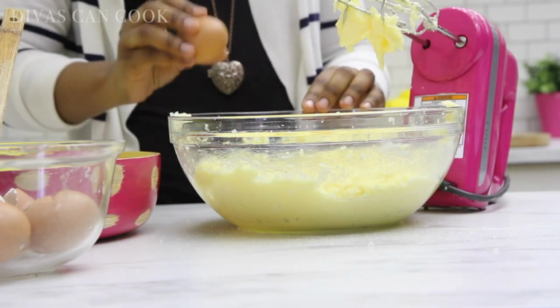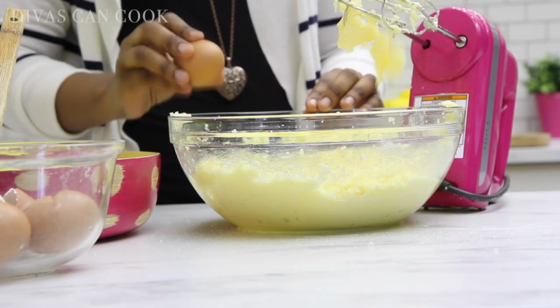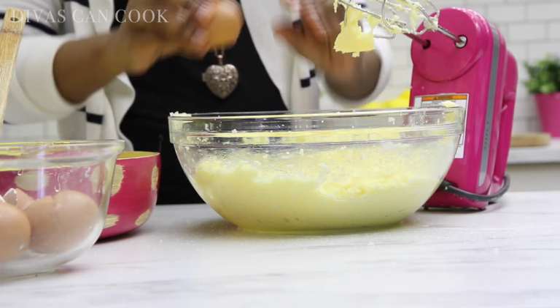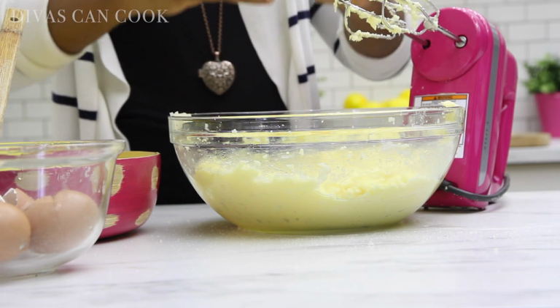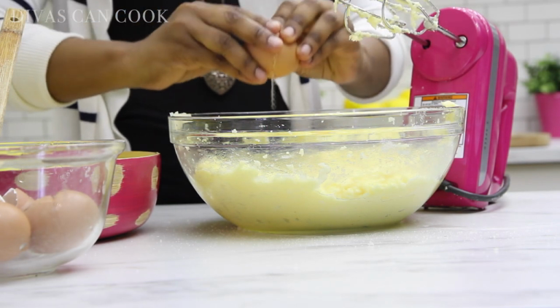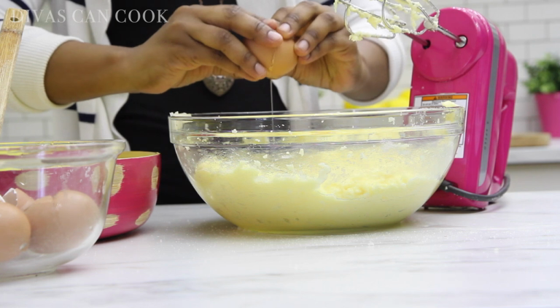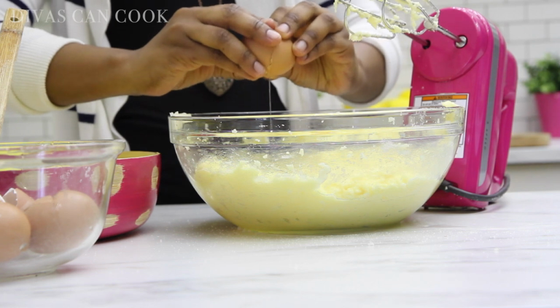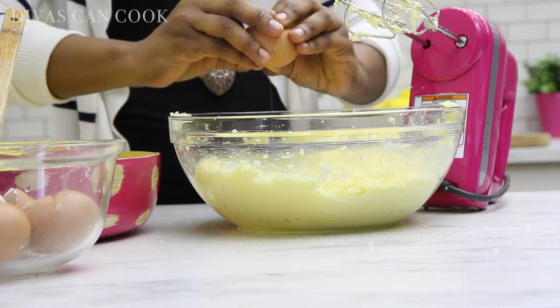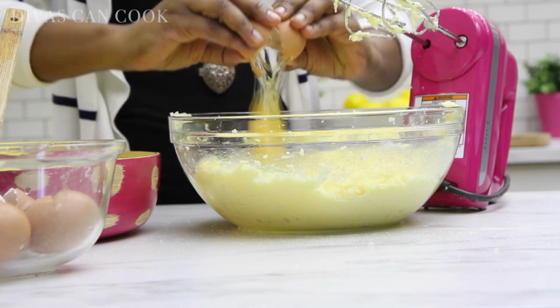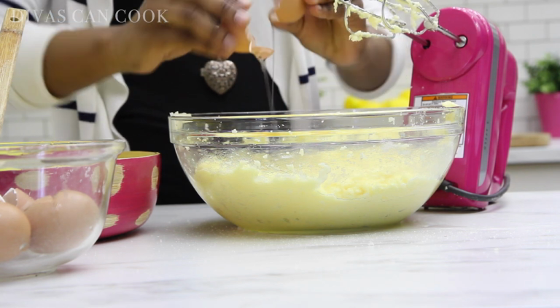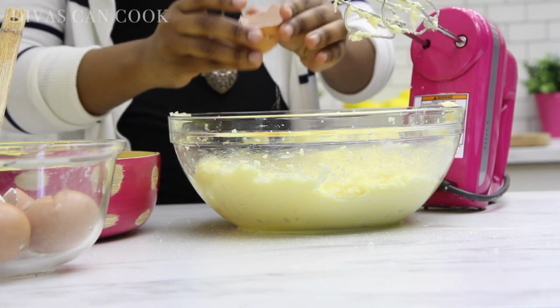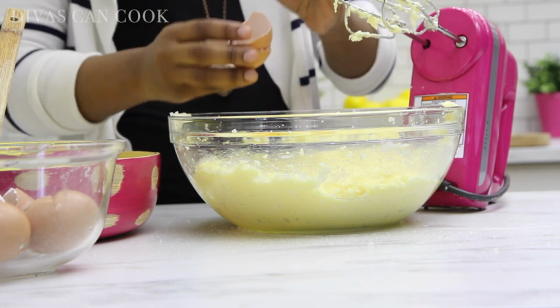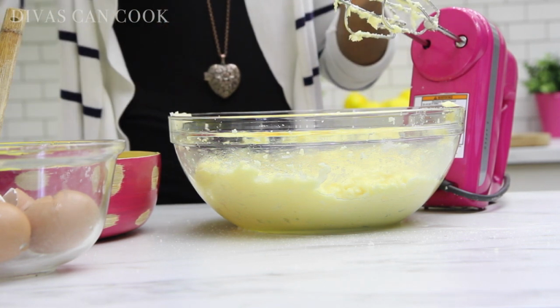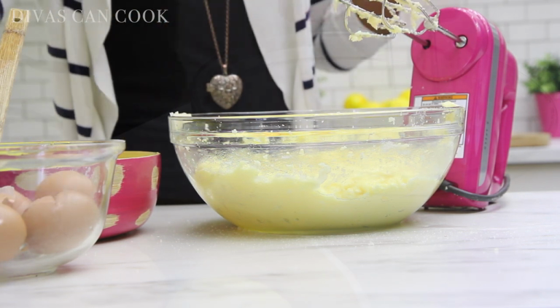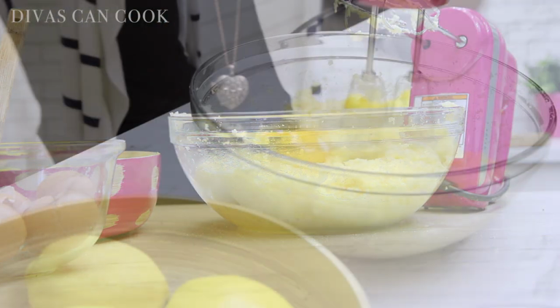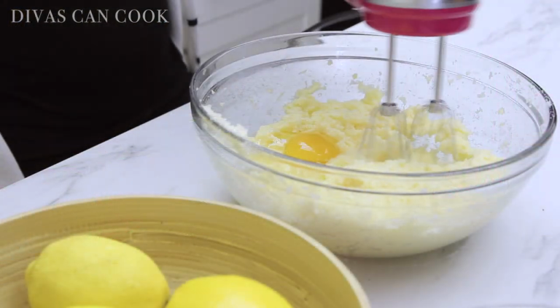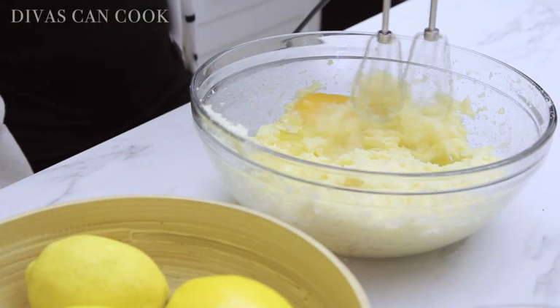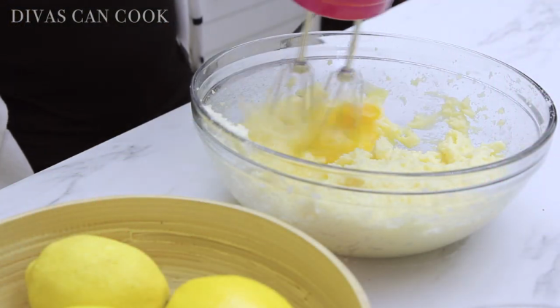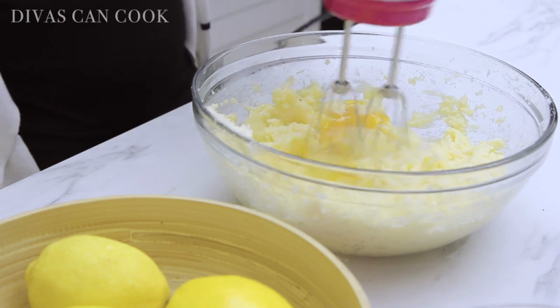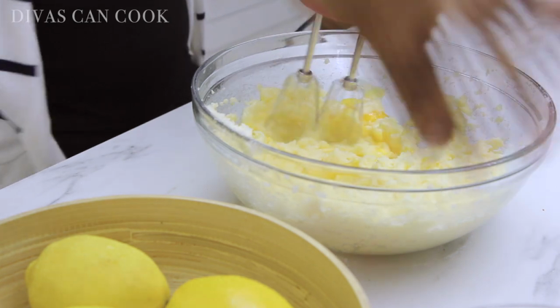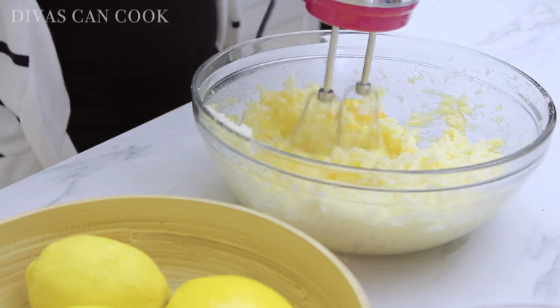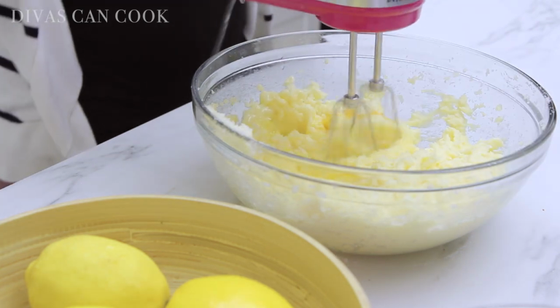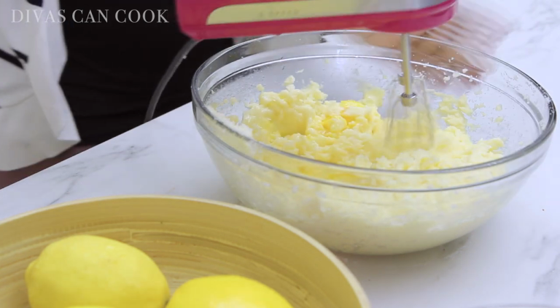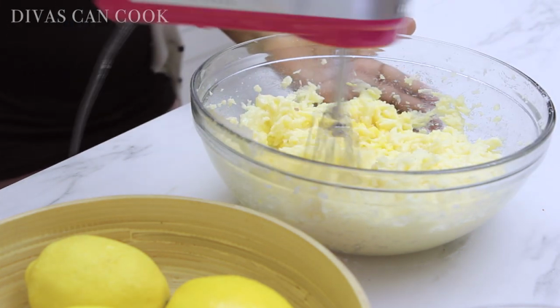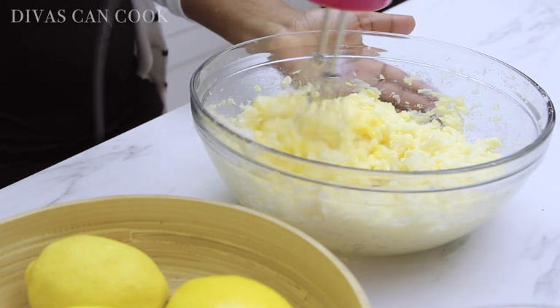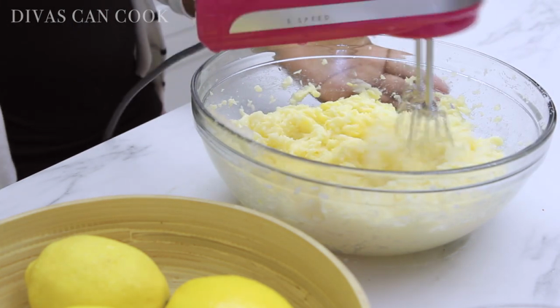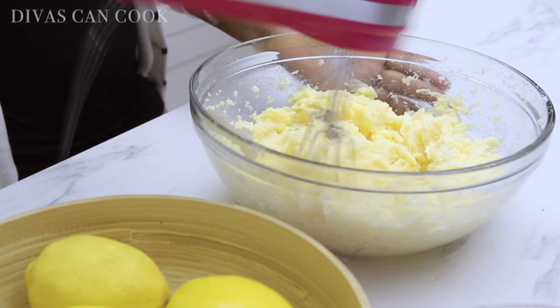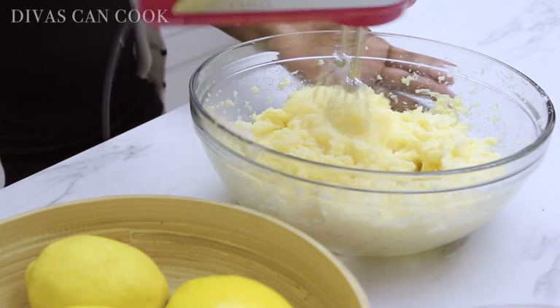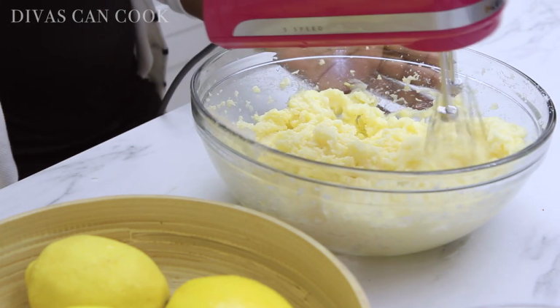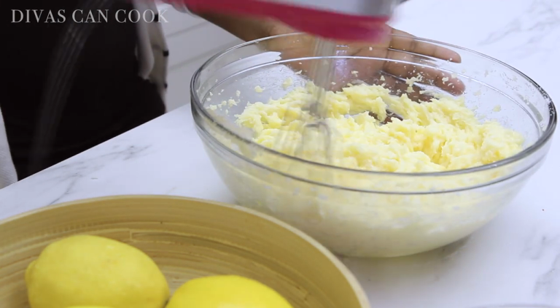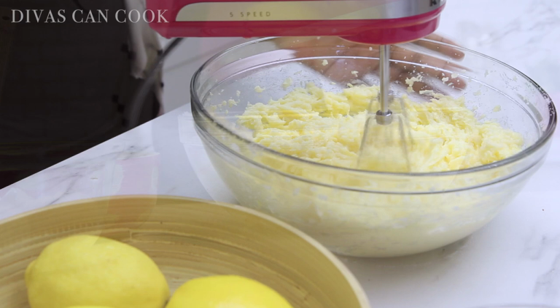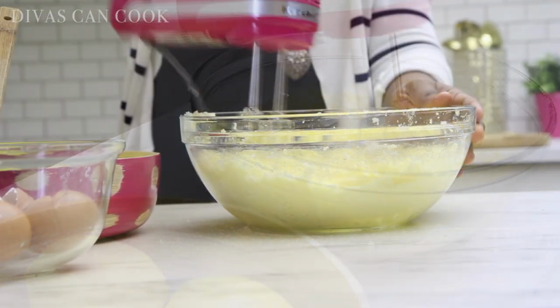You want to make sure that all those eggs are well incorporated, so just dump them right in and beat — just like this. It's looking good. Perfection. Okay, Monique, enough mixing, girl. Calm it down.